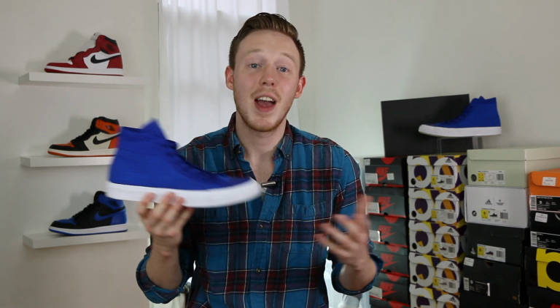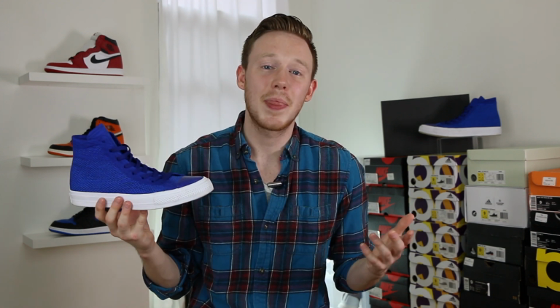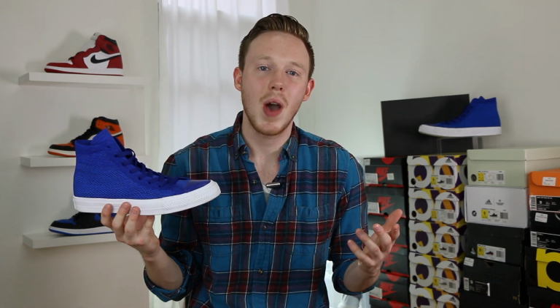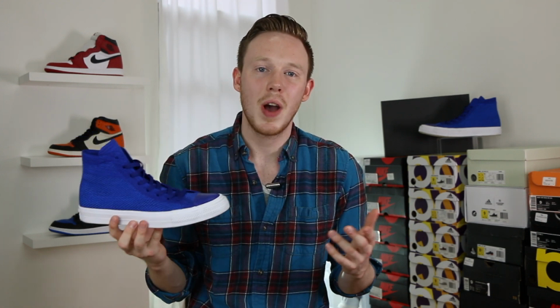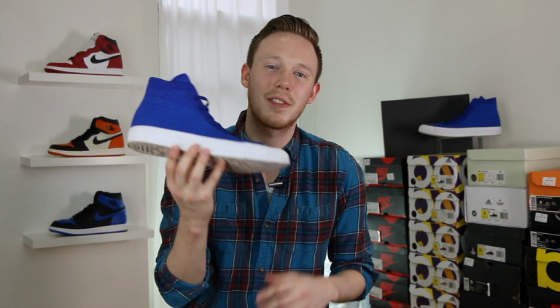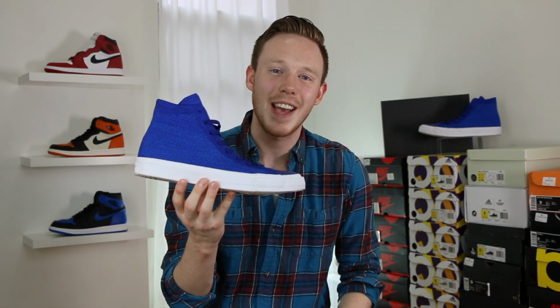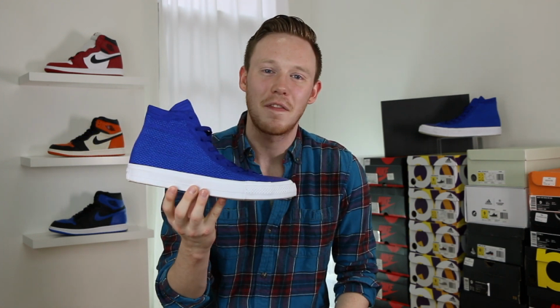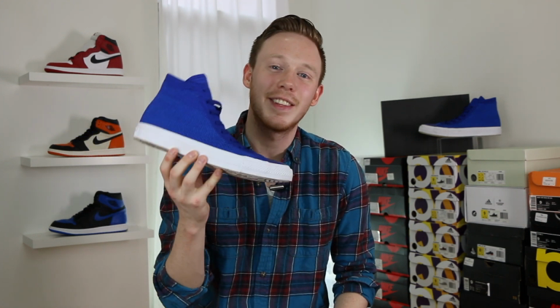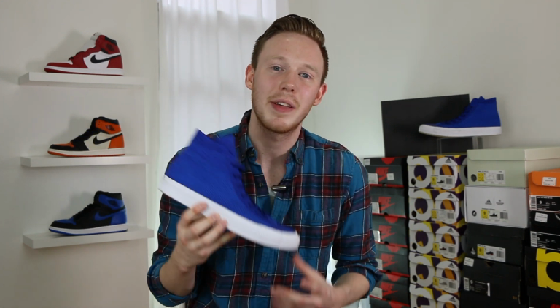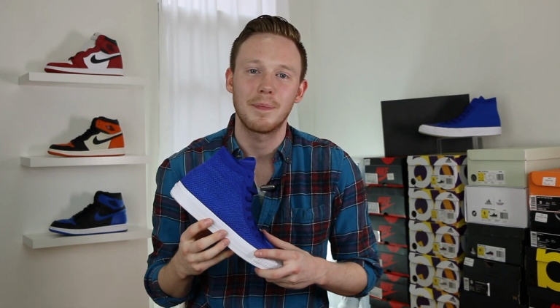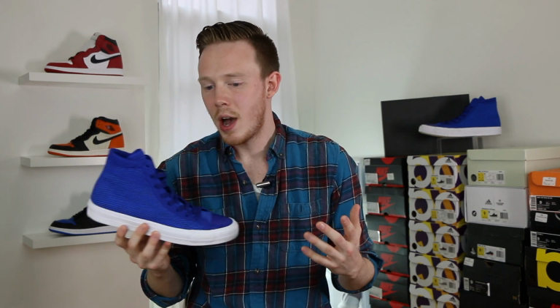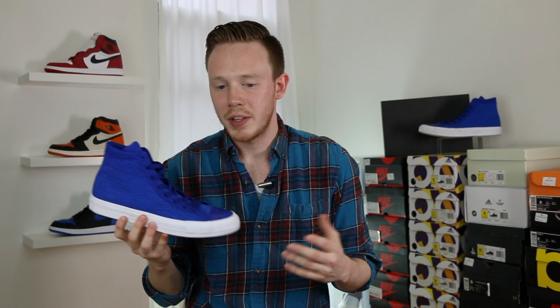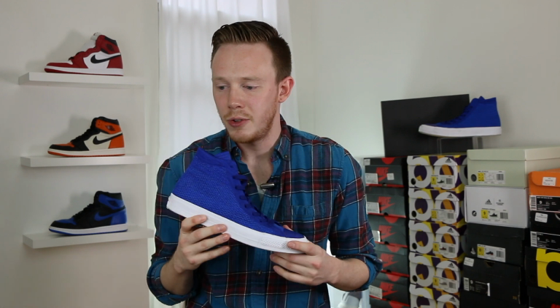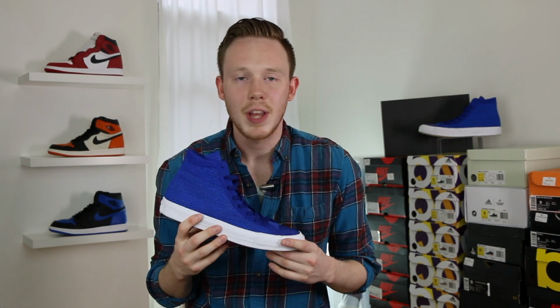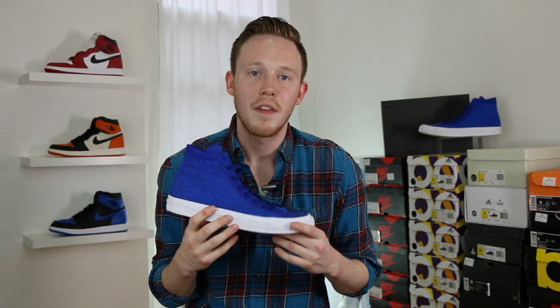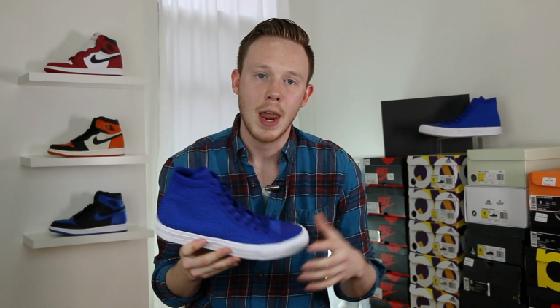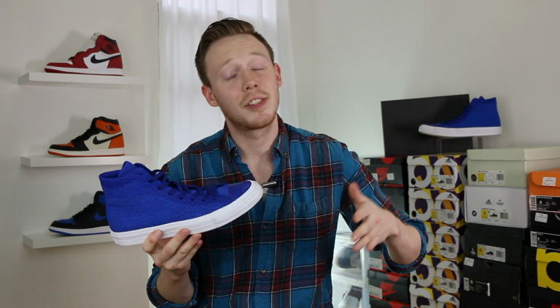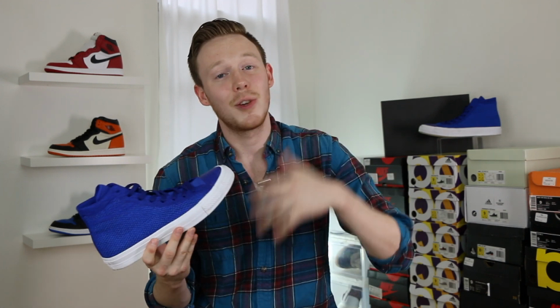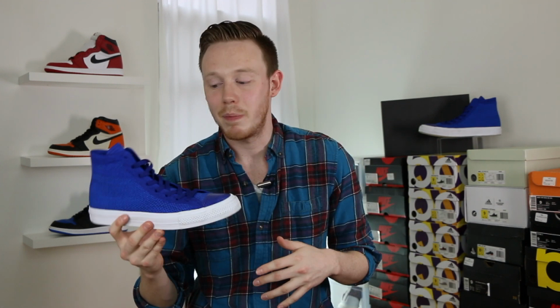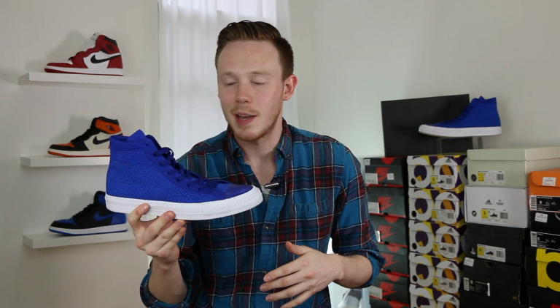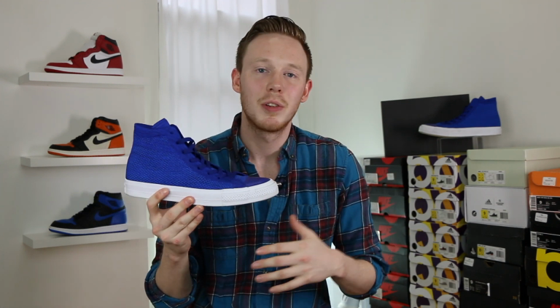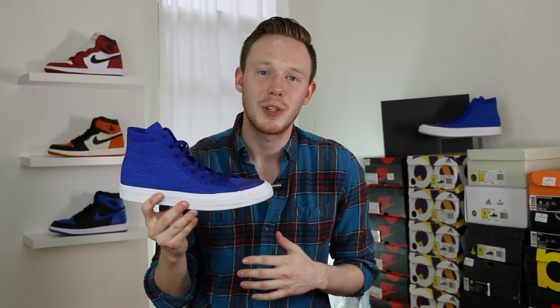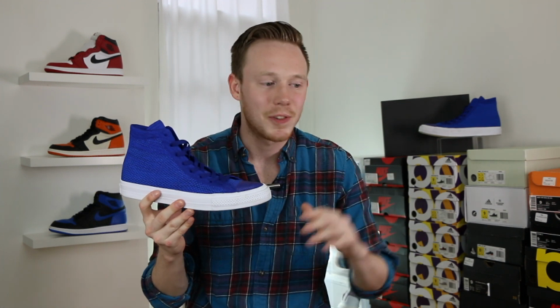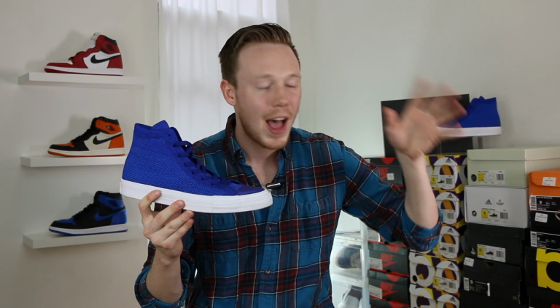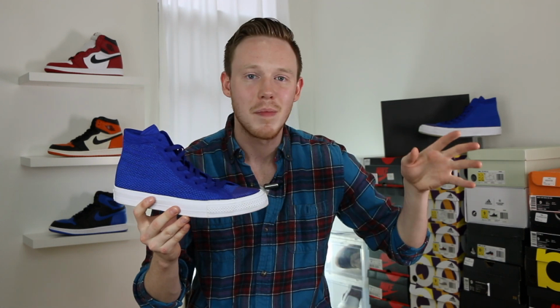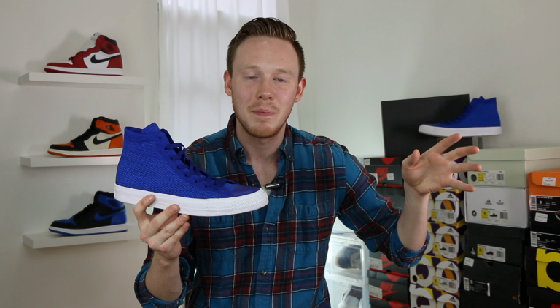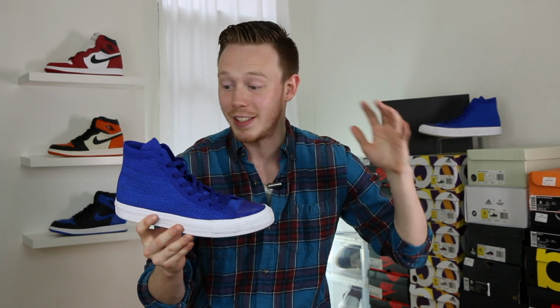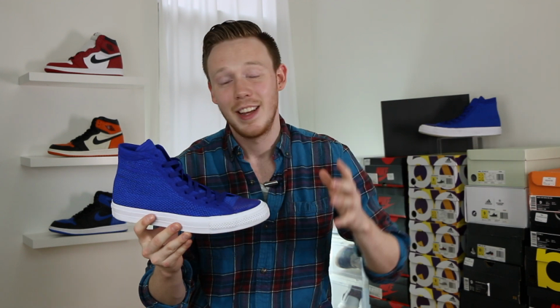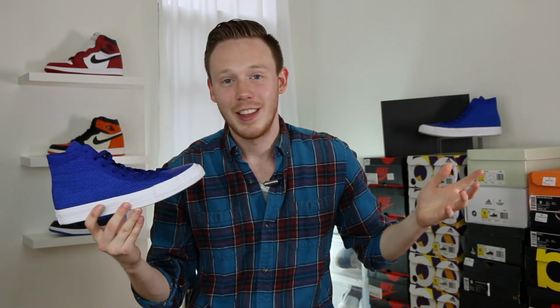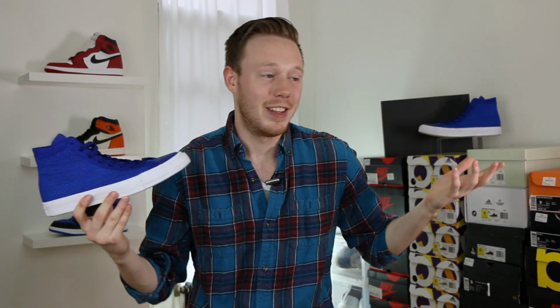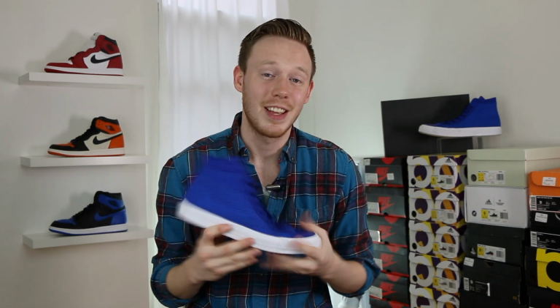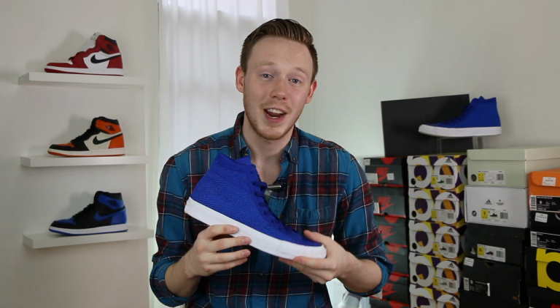Now that we've got the review out of the way, let's throw these guys on feet and see how they look. I was going to do just a standard on-feet segment, and I will still do that, but I think I'm going to throw in some of those shots from the flyover in Manhattan because it was crazy.